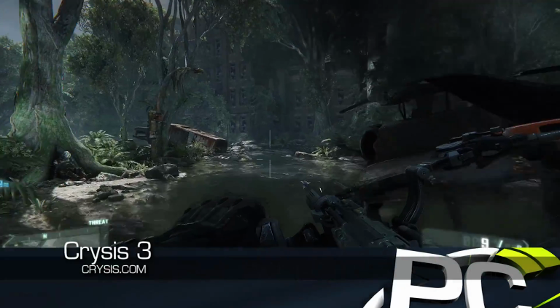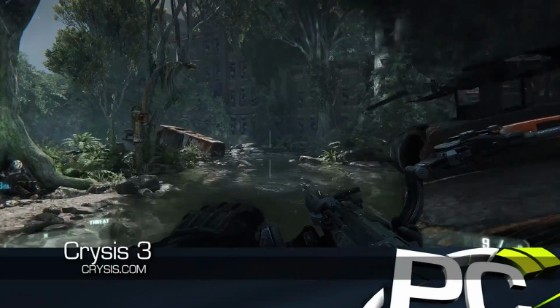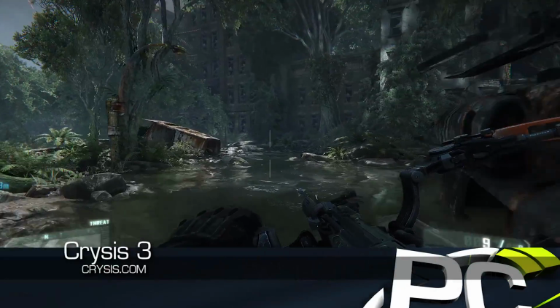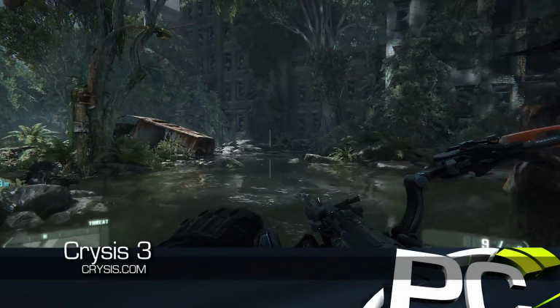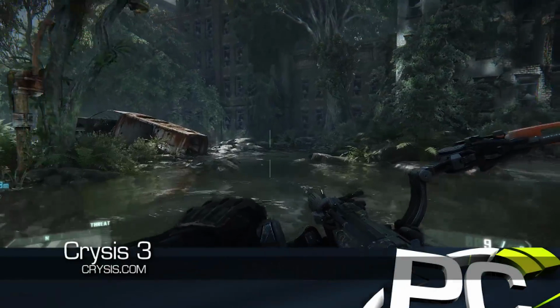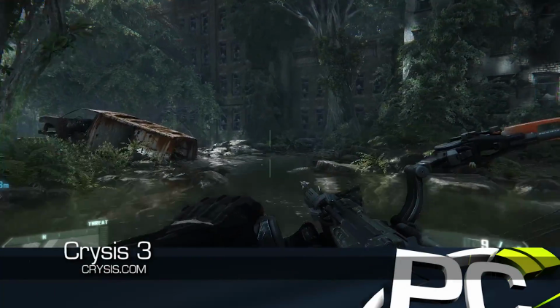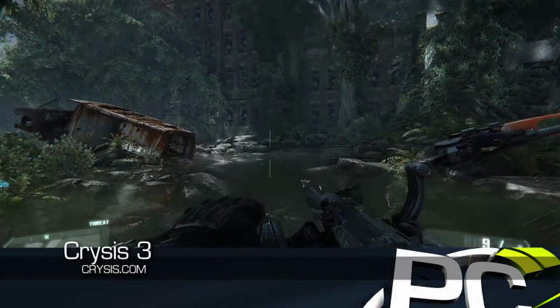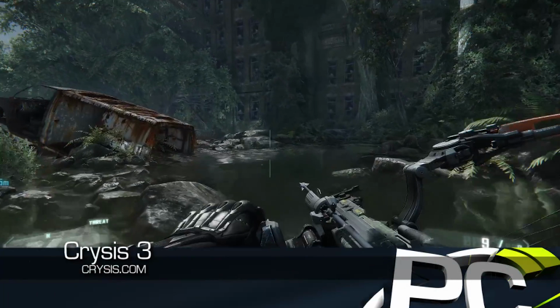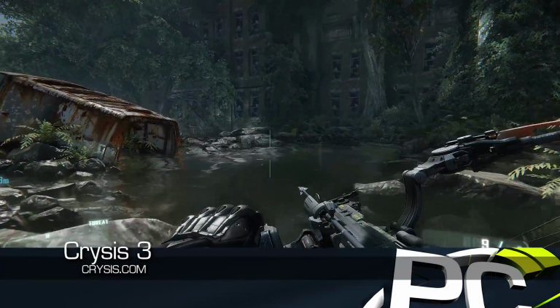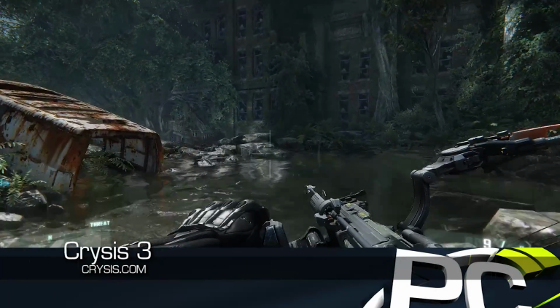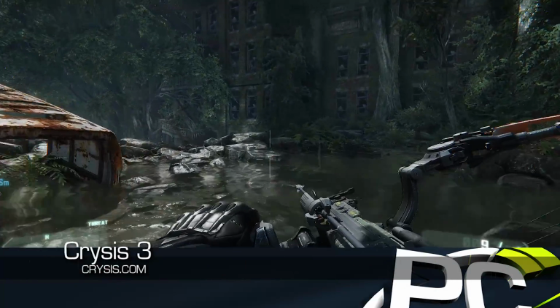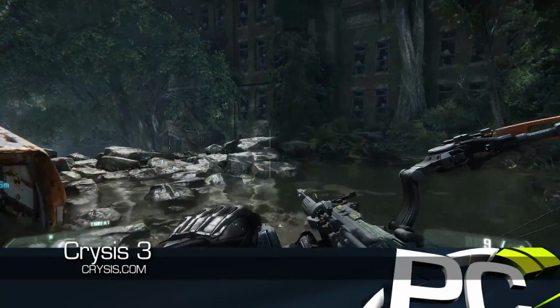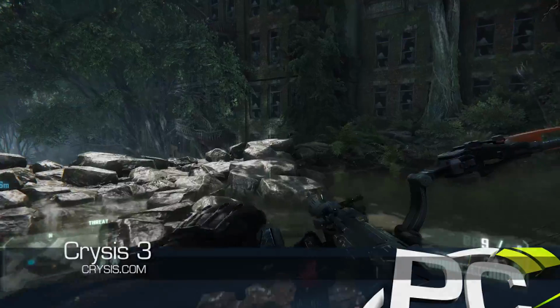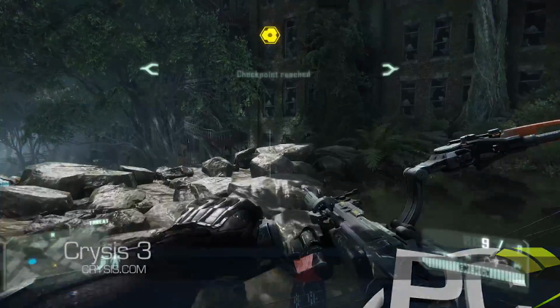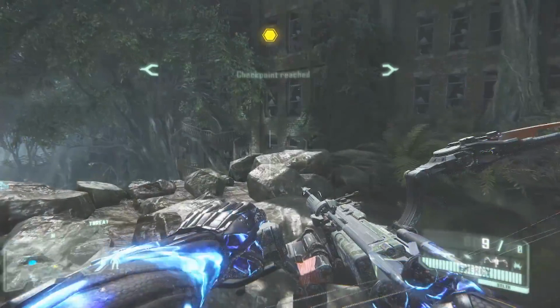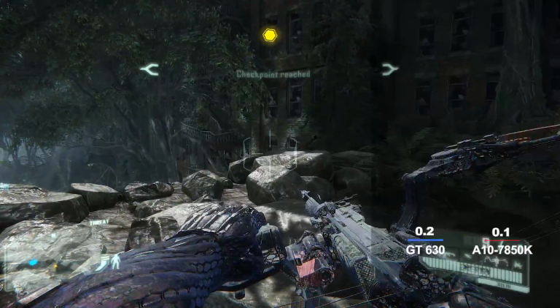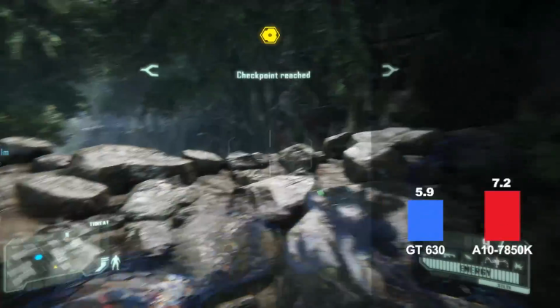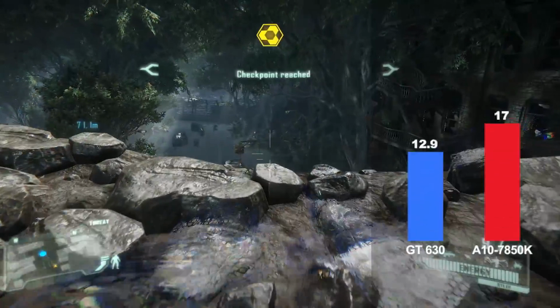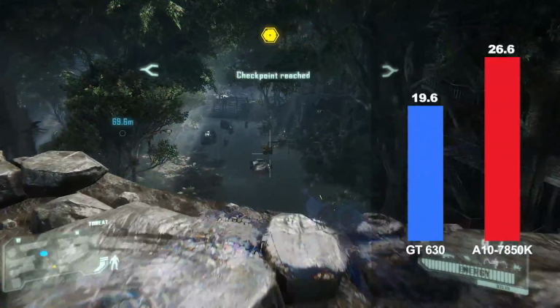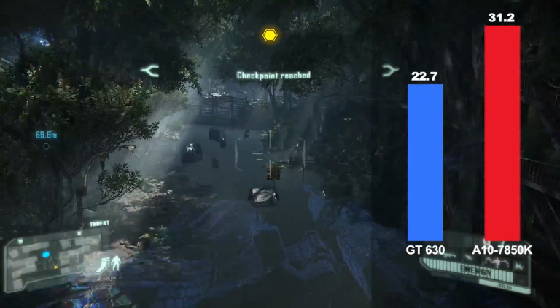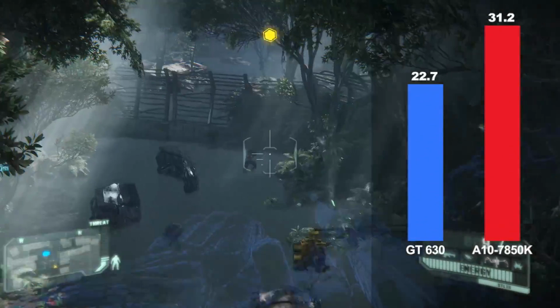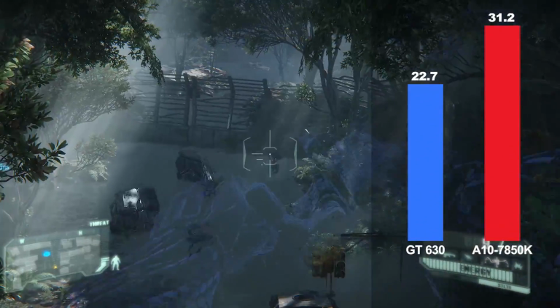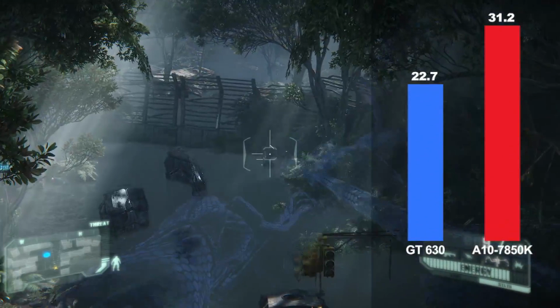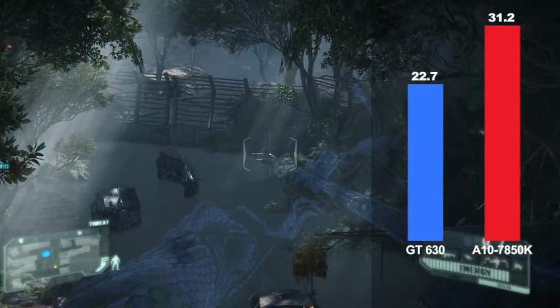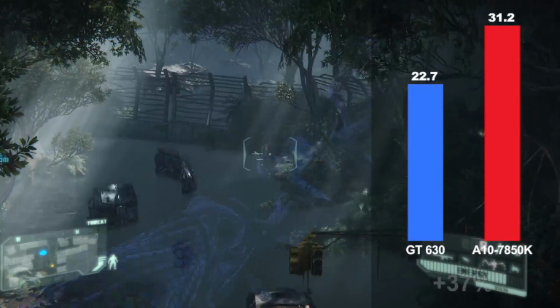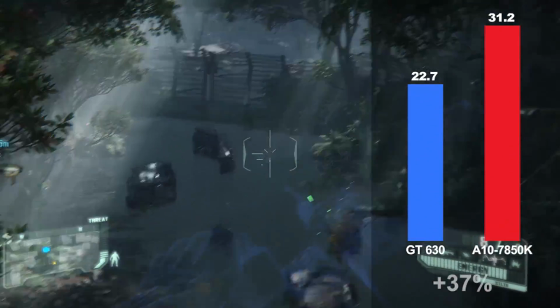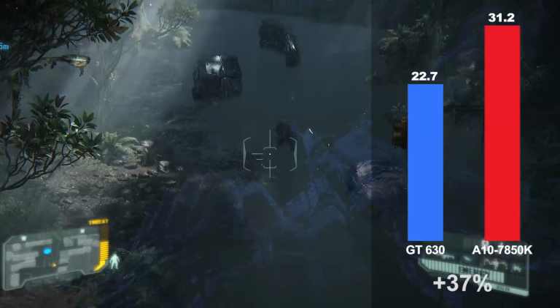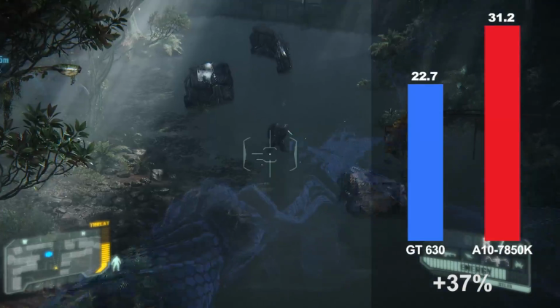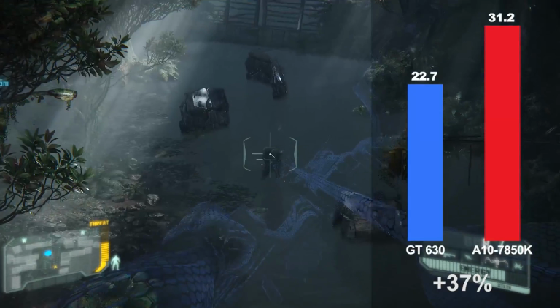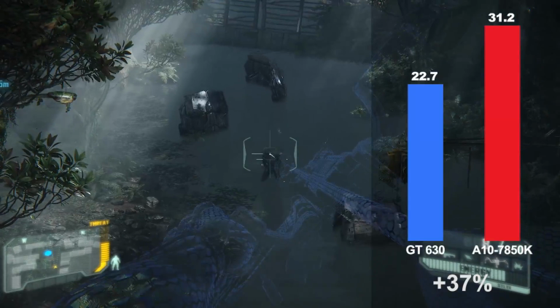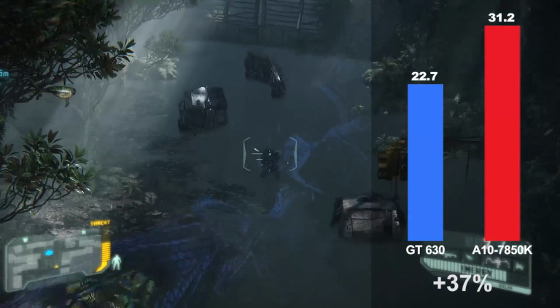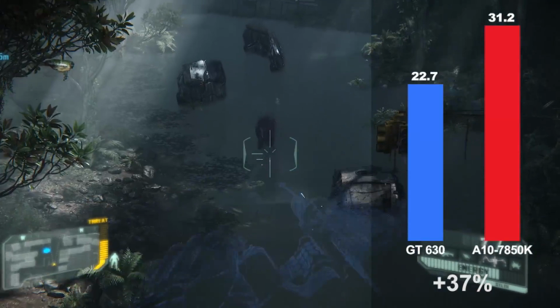Finally, from the award-winning Crysis series, the third installment is another graphically impressive PC game. At 1080p and low presets, the AMD A10 APU runs 37% faster than the GeForce GT630.